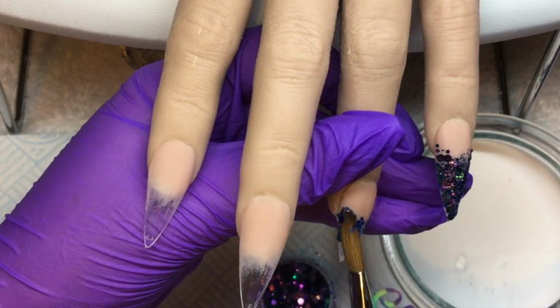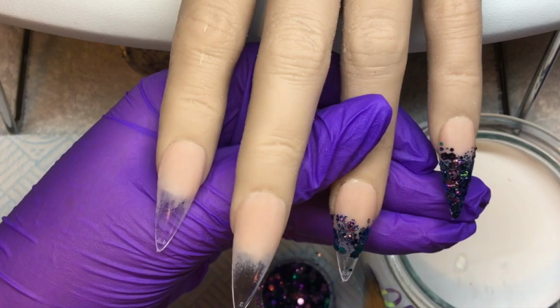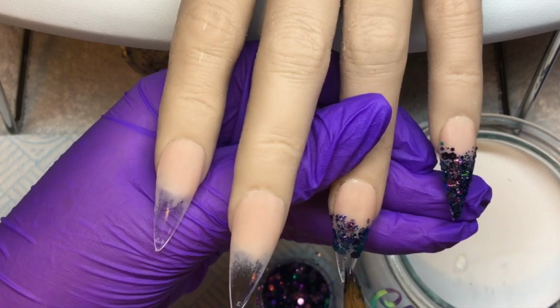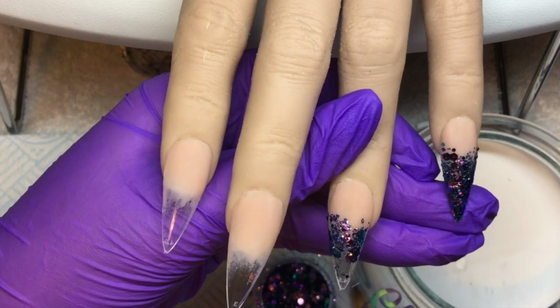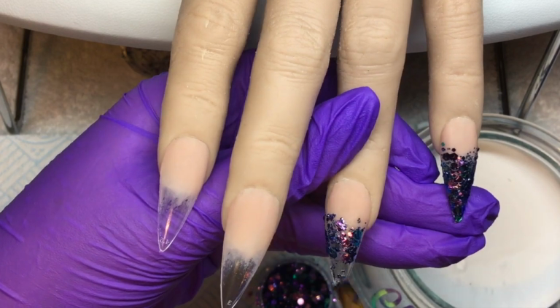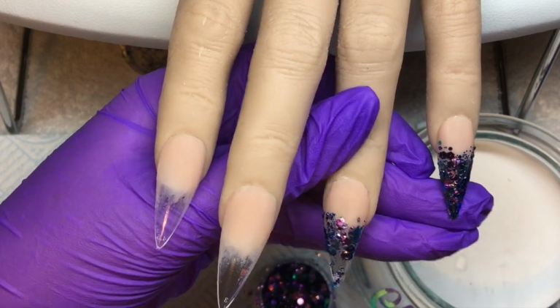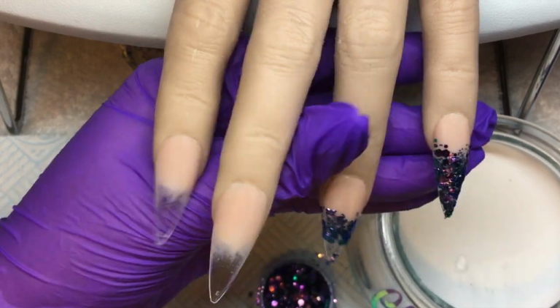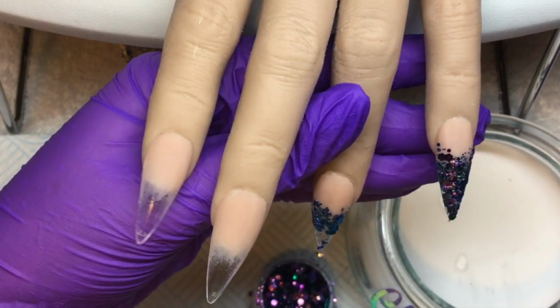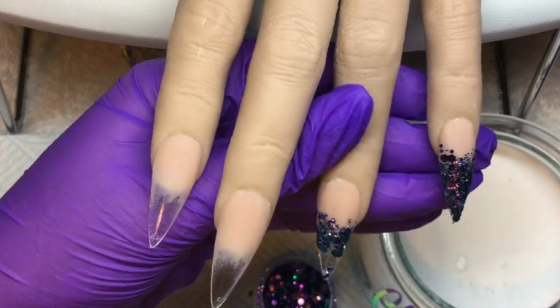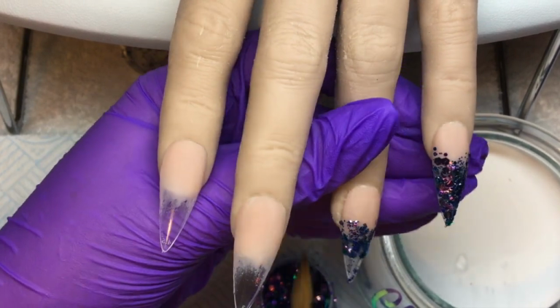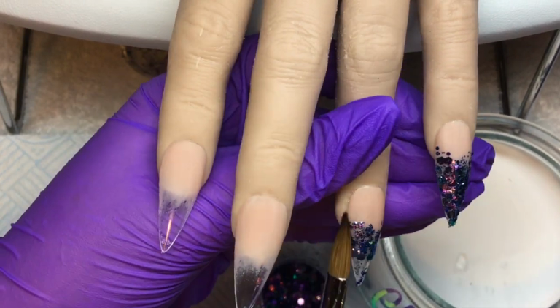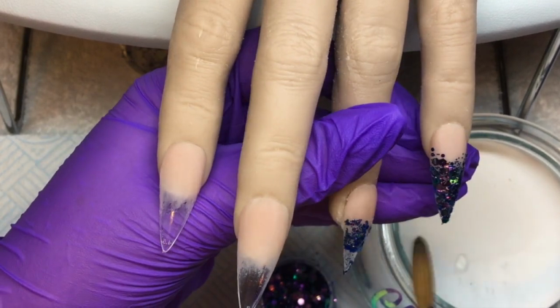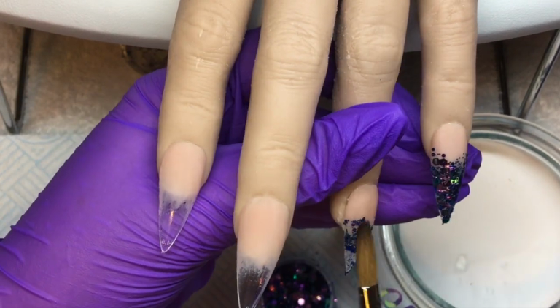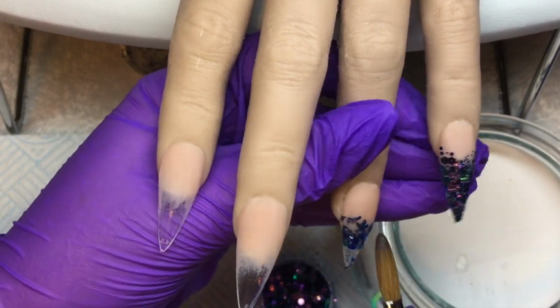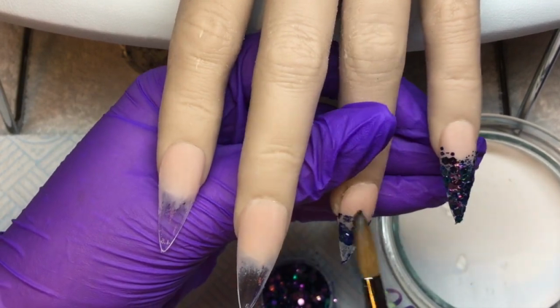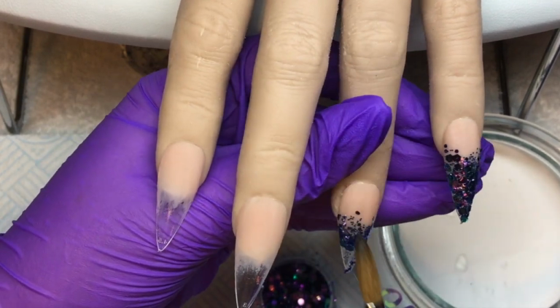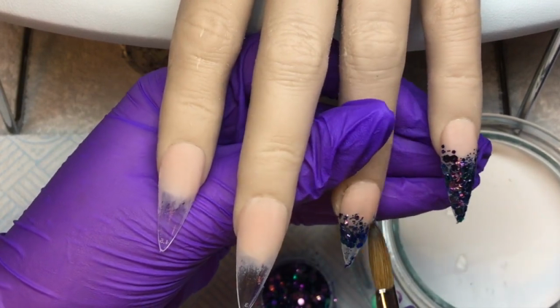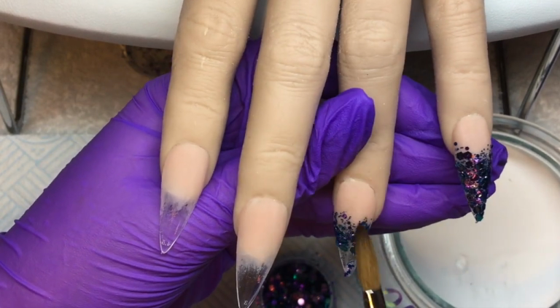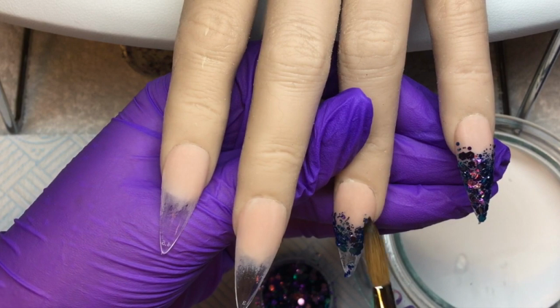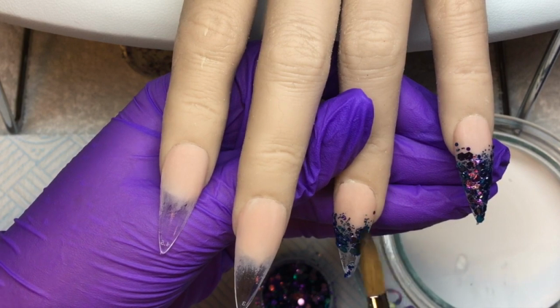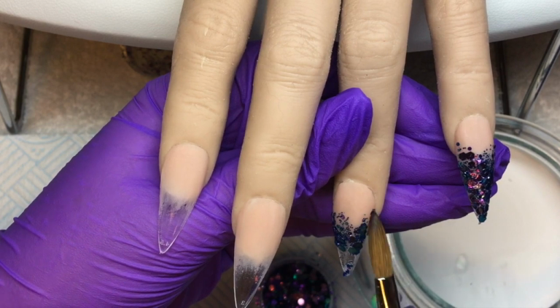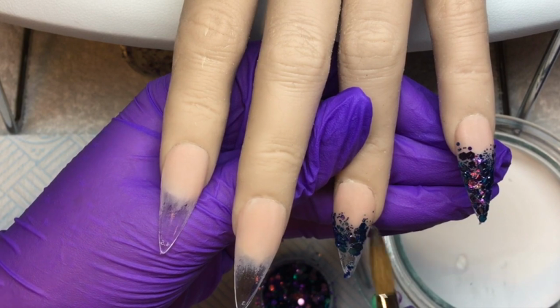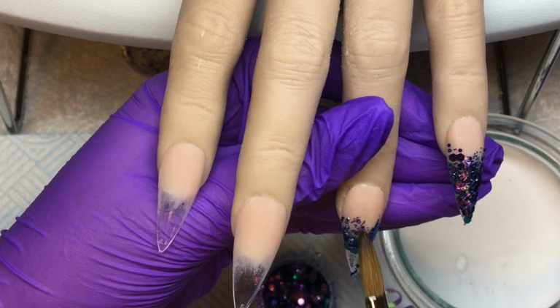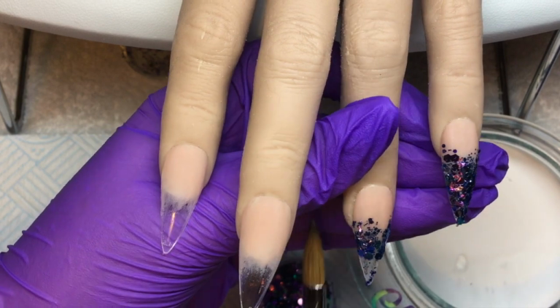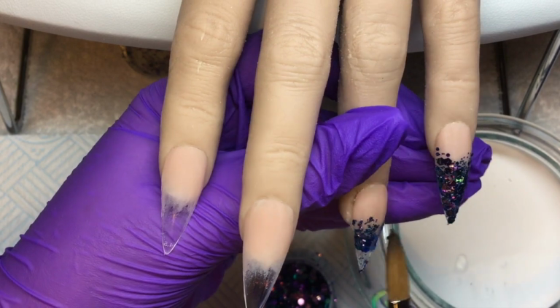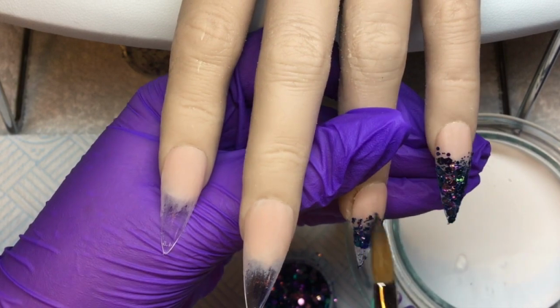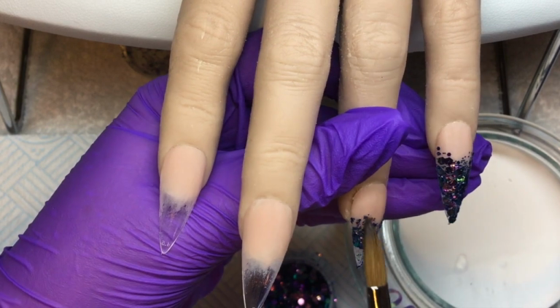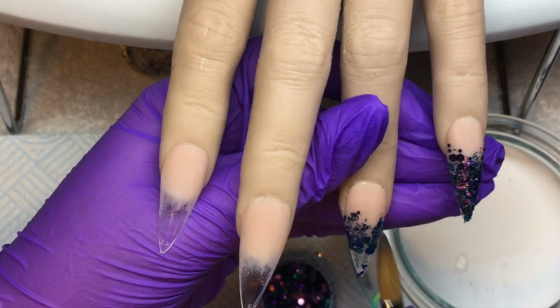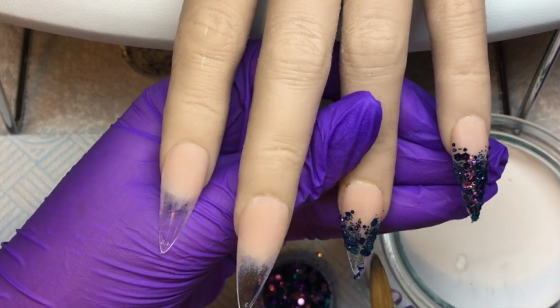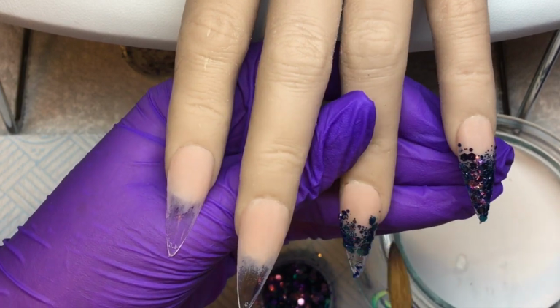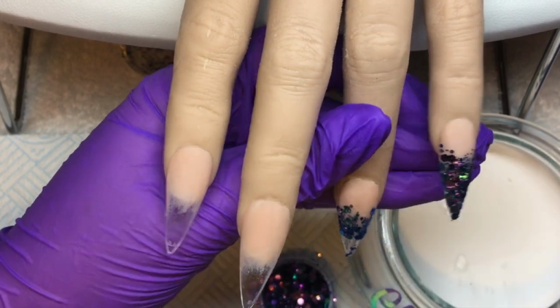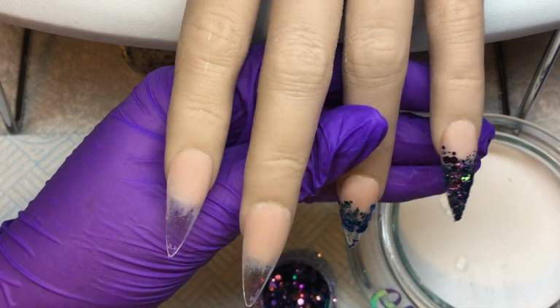As I'm doing the same on every nail, you really don't need me to talk through it, so I'm going to let you watch and admire that glitter.